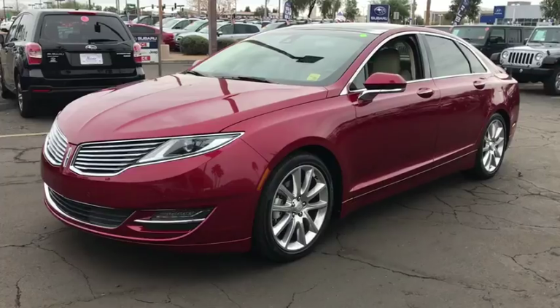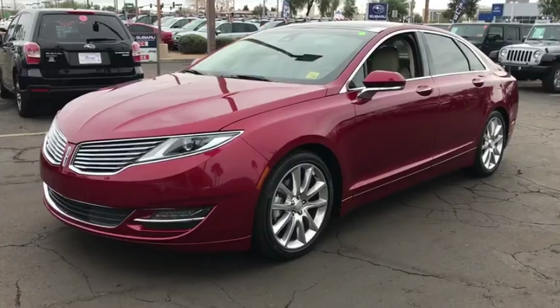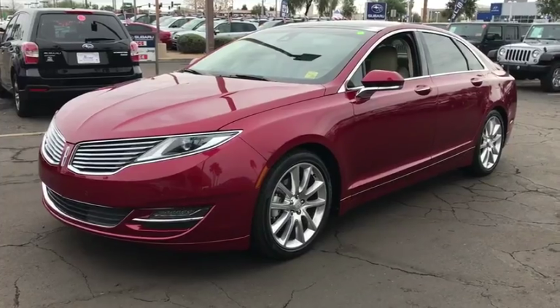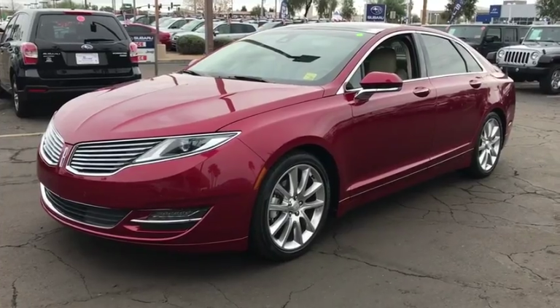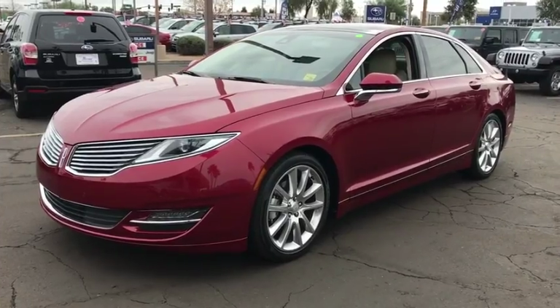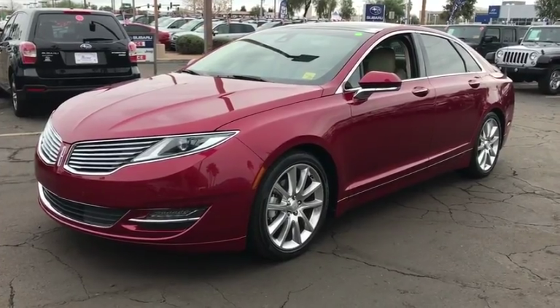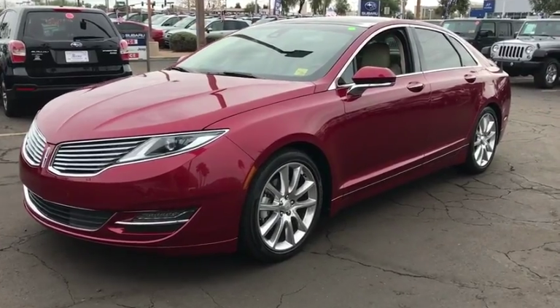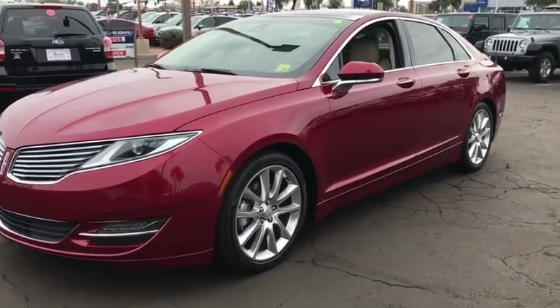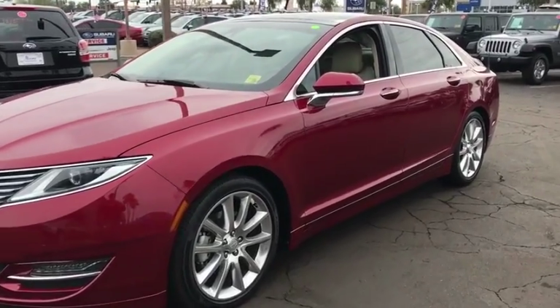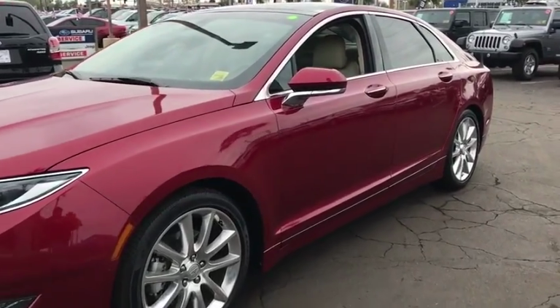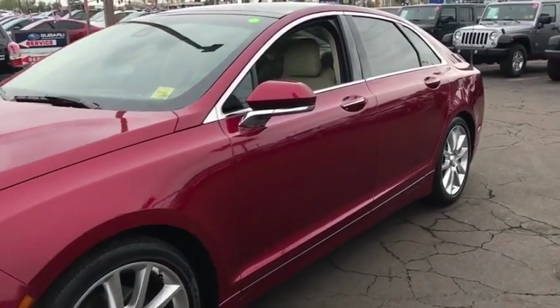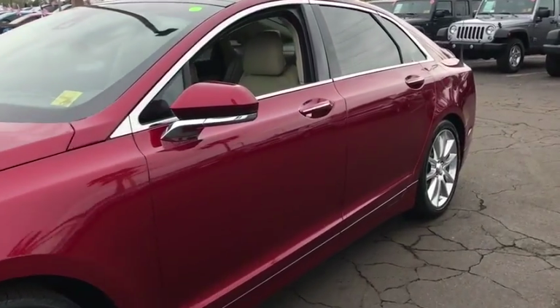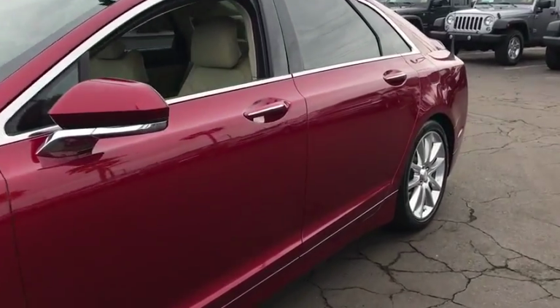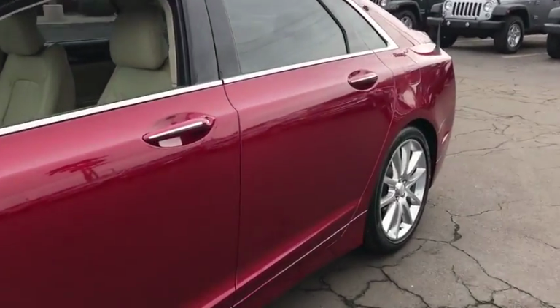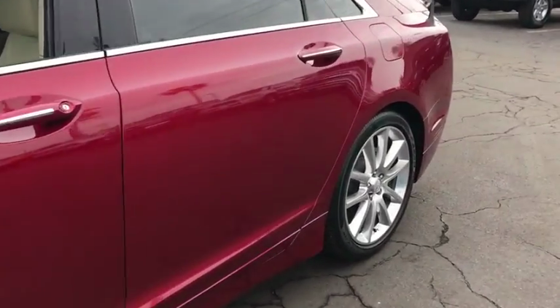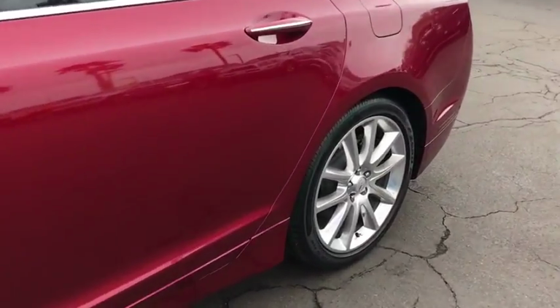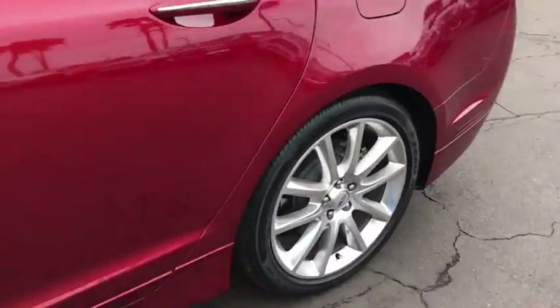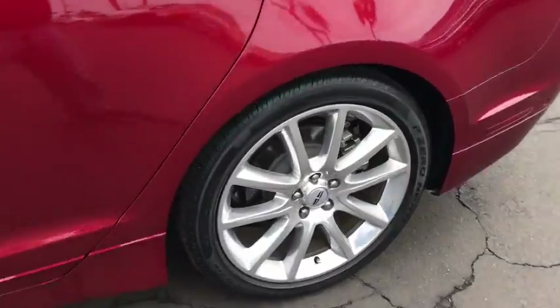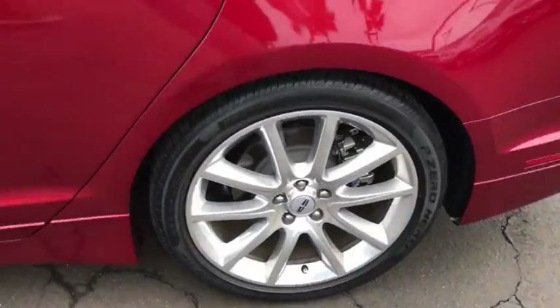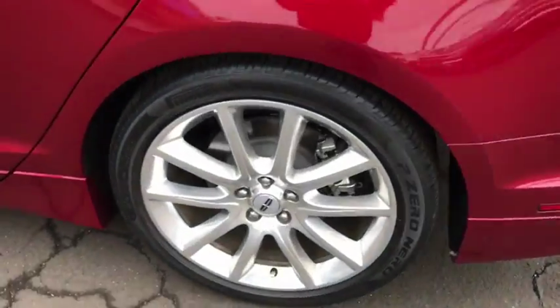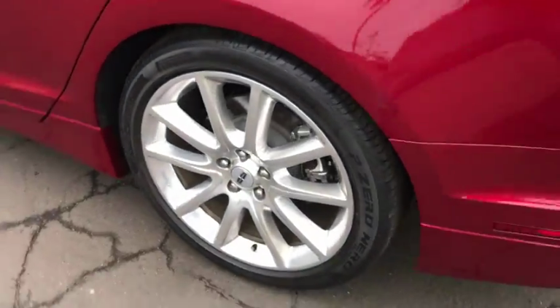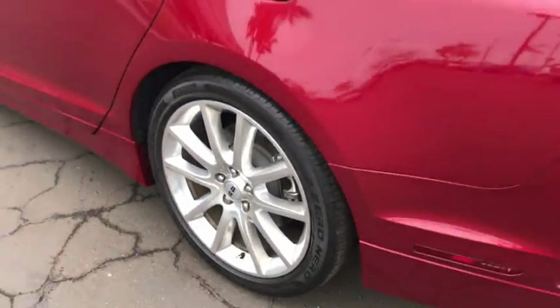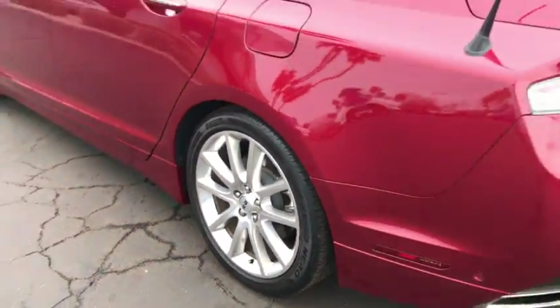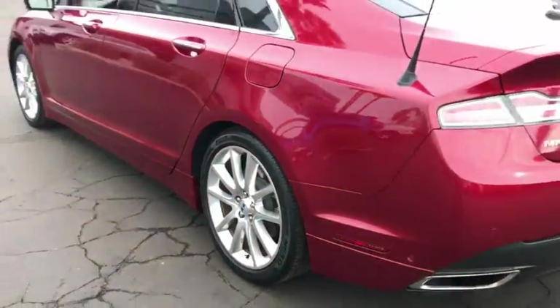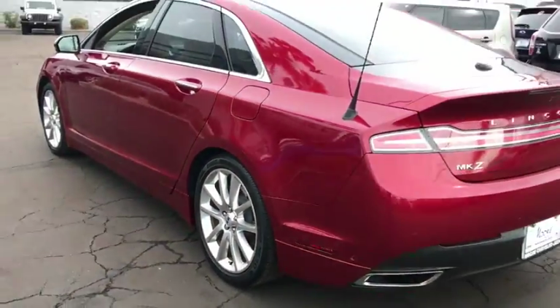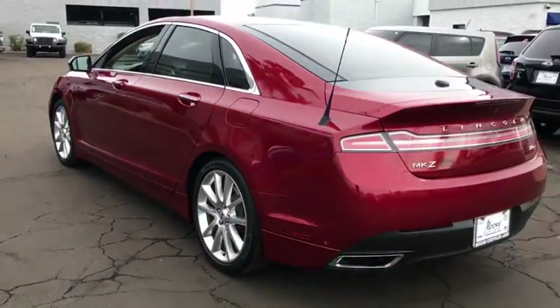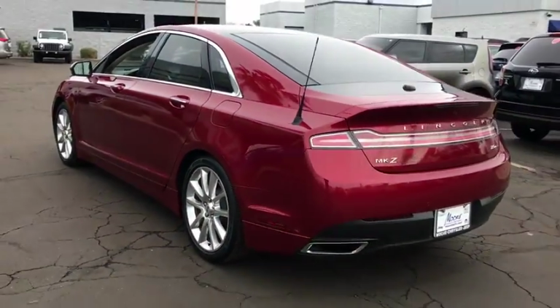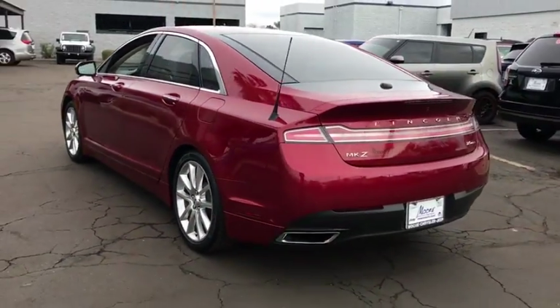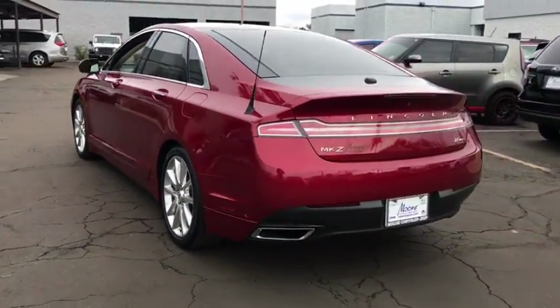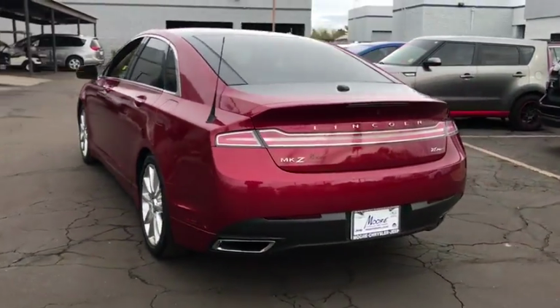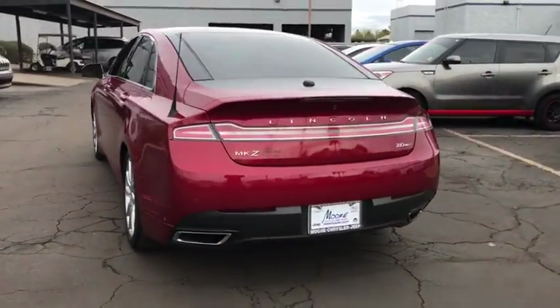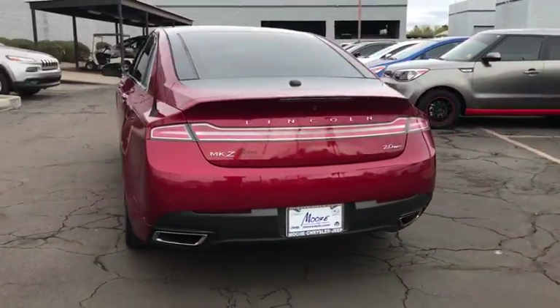The 2014 Lincoln MKZ. With sharp angles, sleek lines, and a sculpted body, the Lincoln MKZ has an impressive stance and a dynamic design.